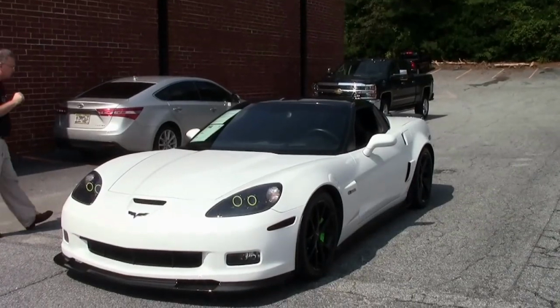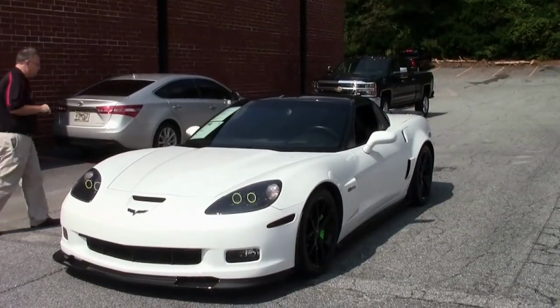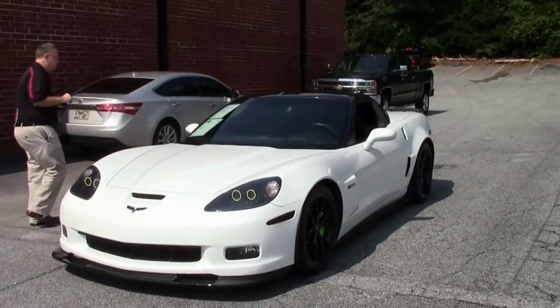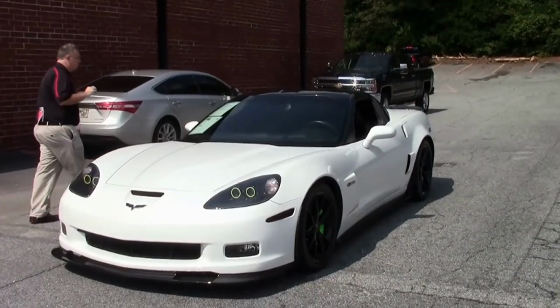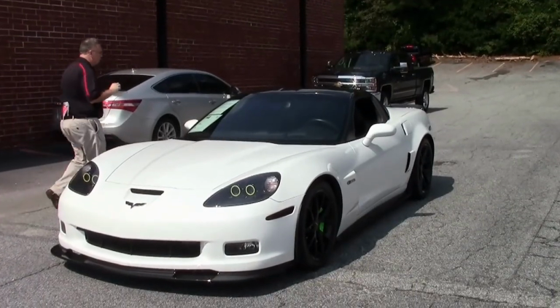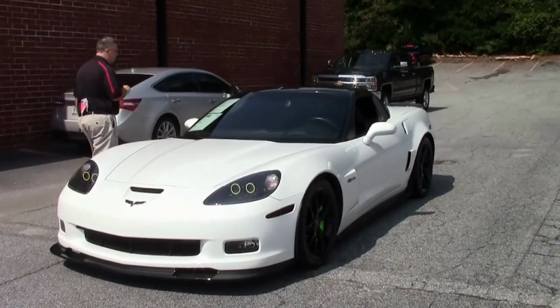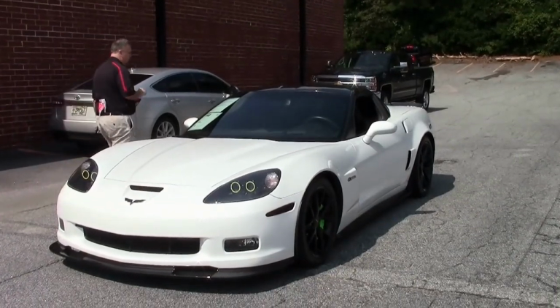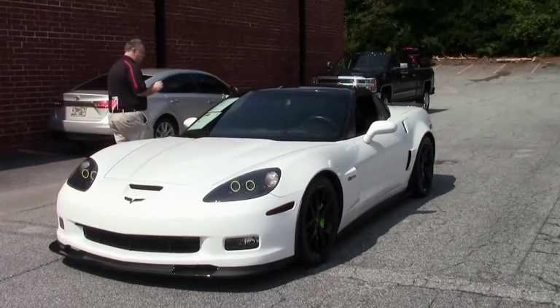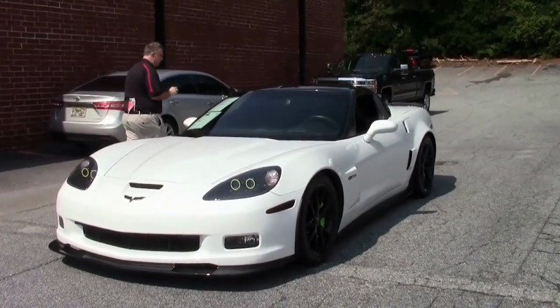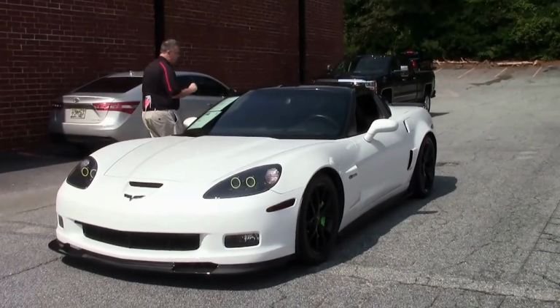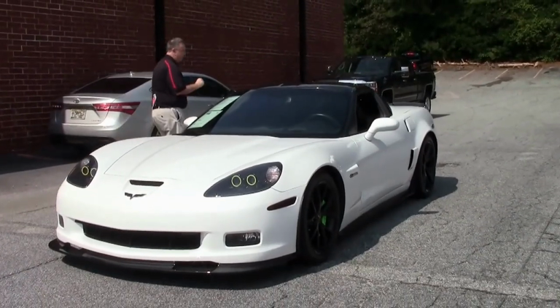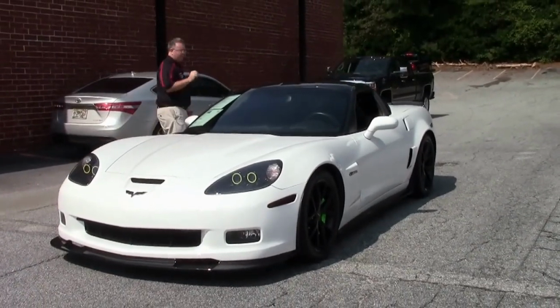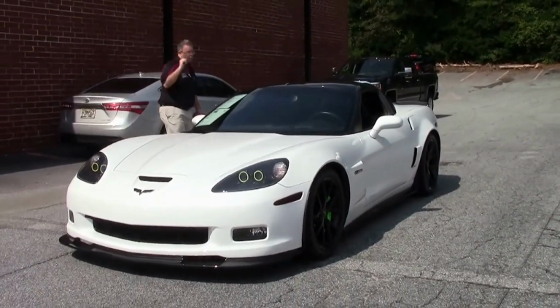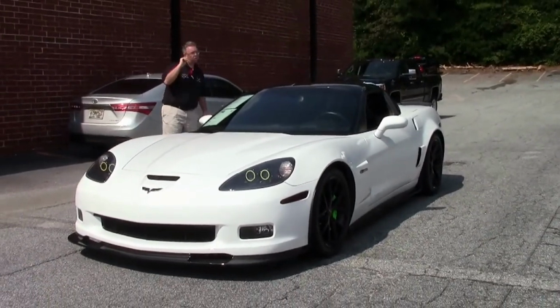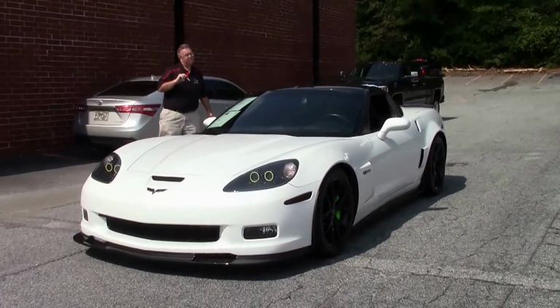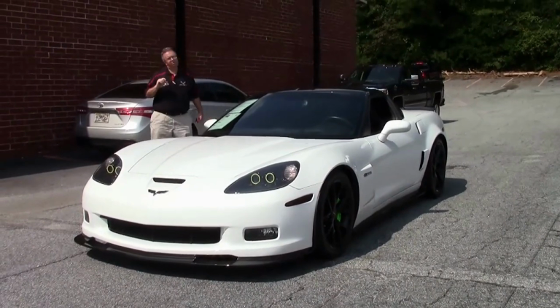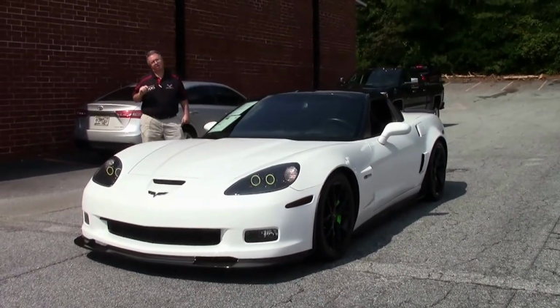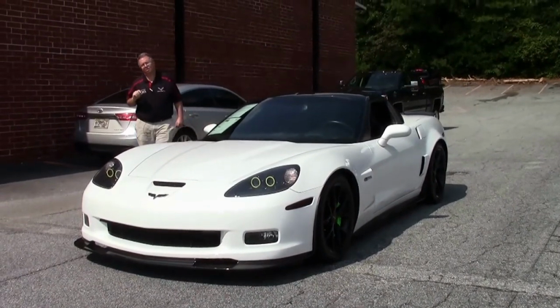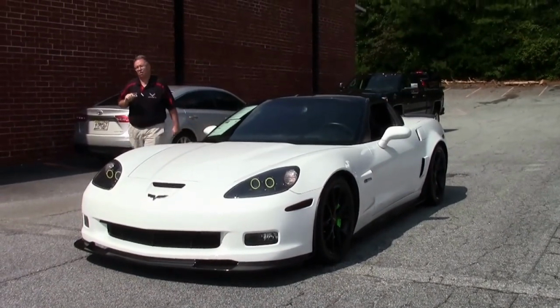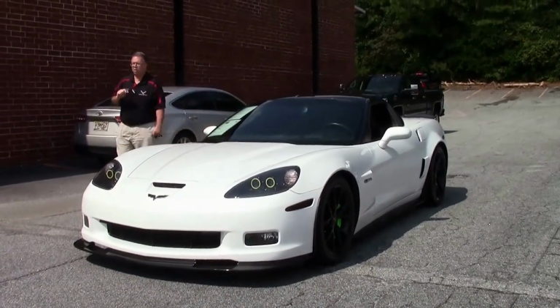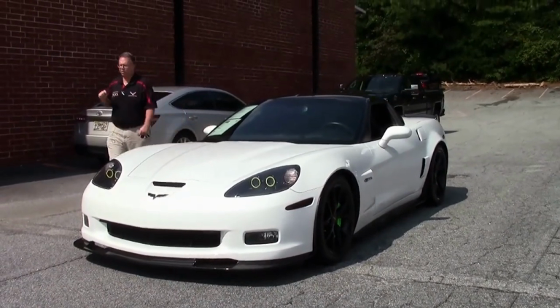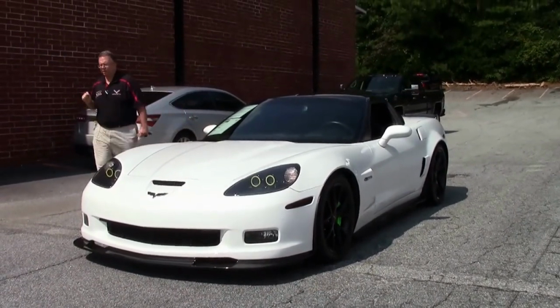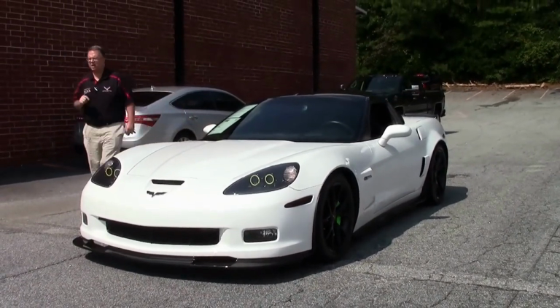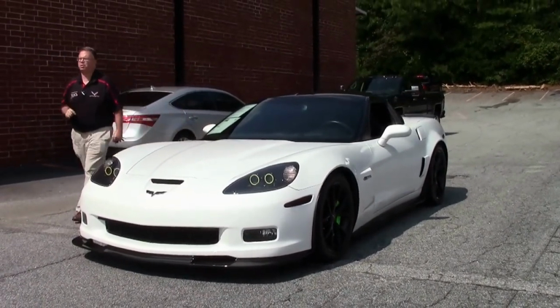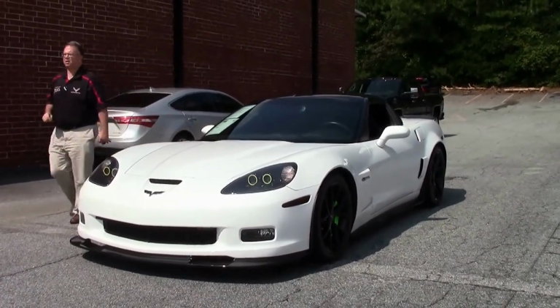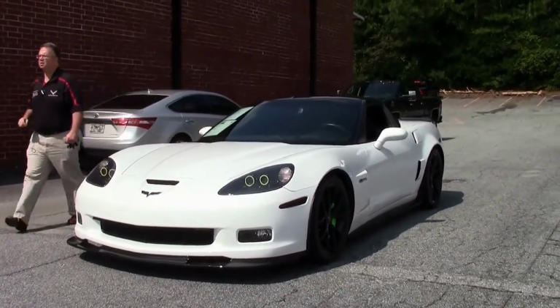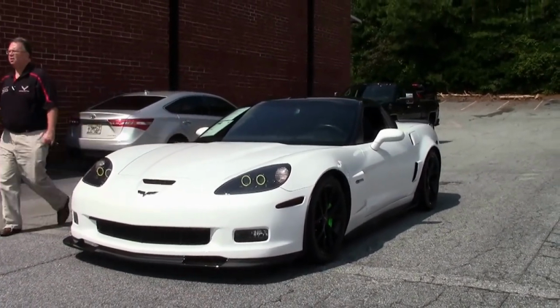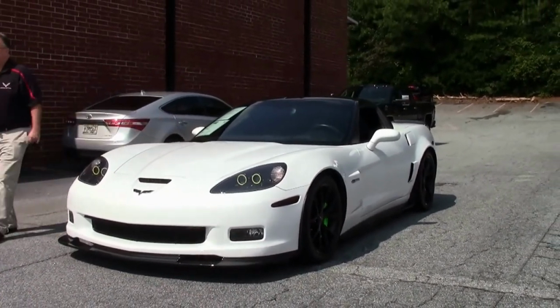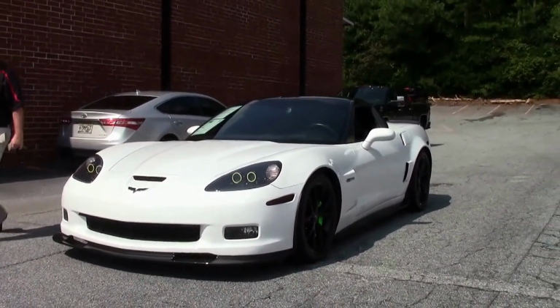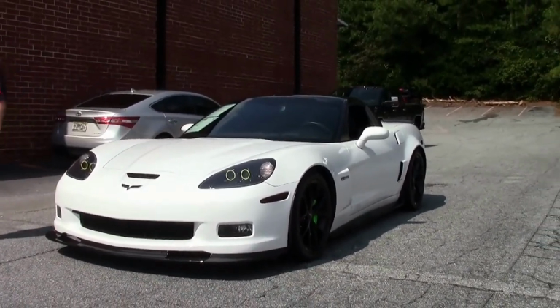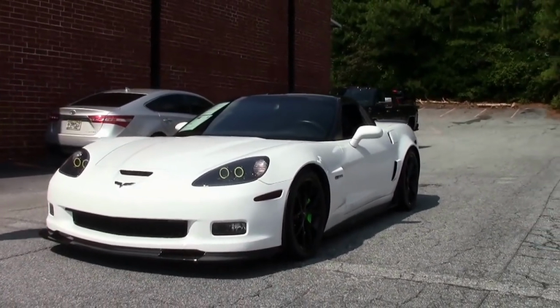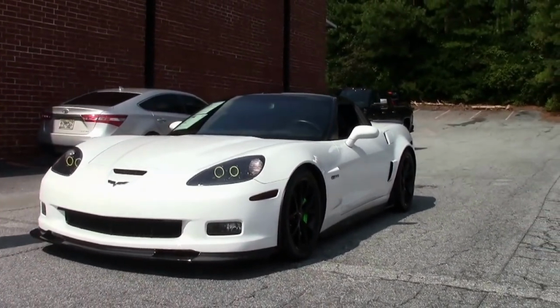2012 was a lower production year to start with. If you wanted a white Z06, you only had one of 39 opportunities. This is one of them.